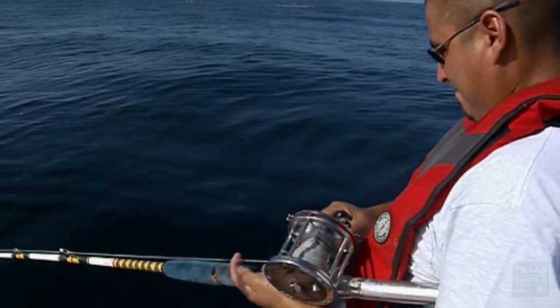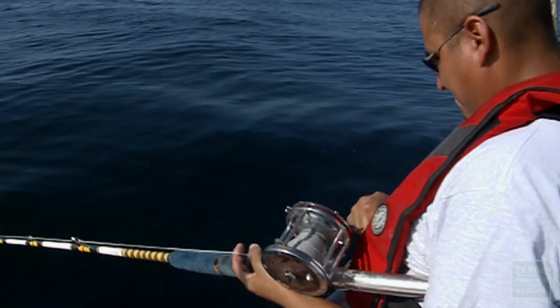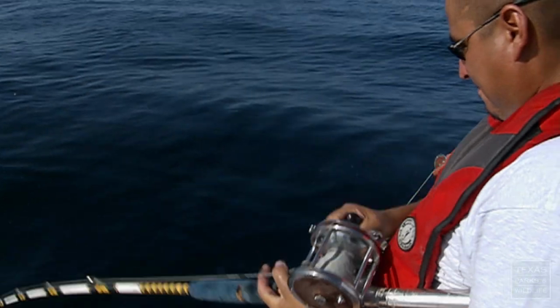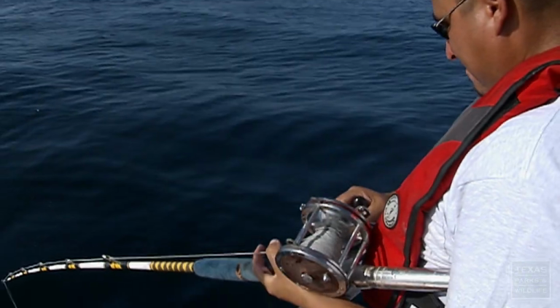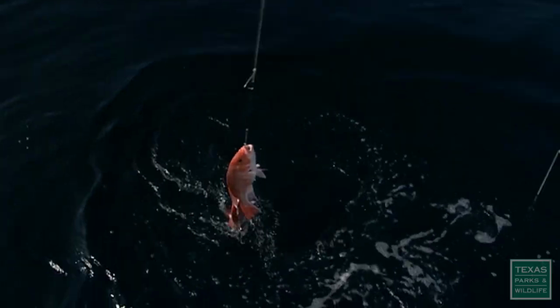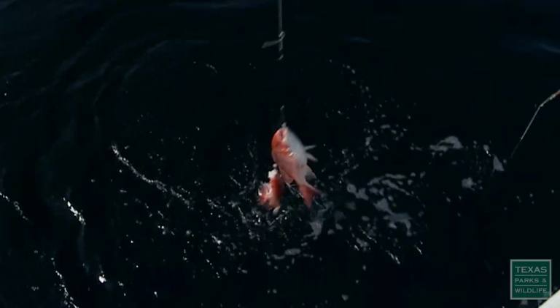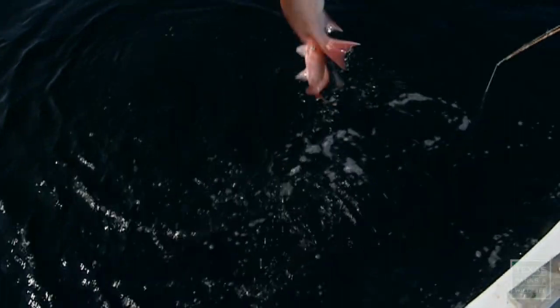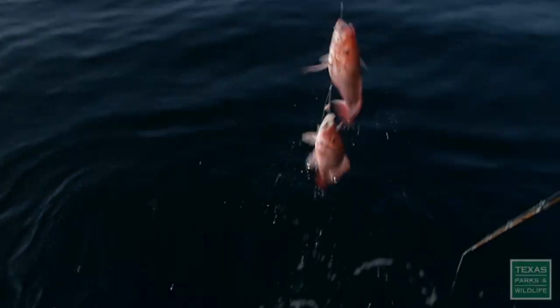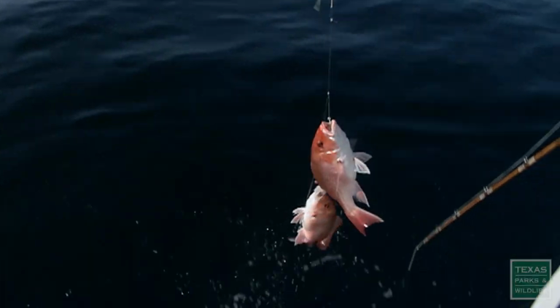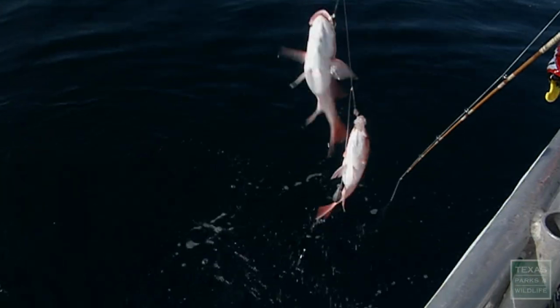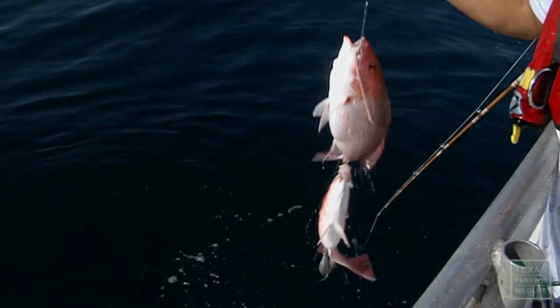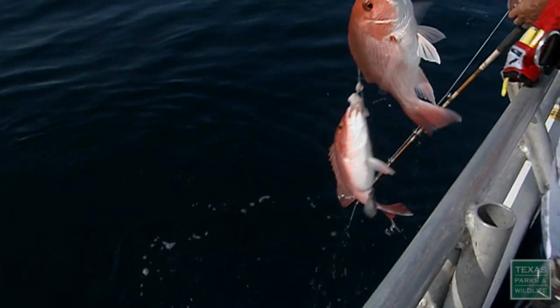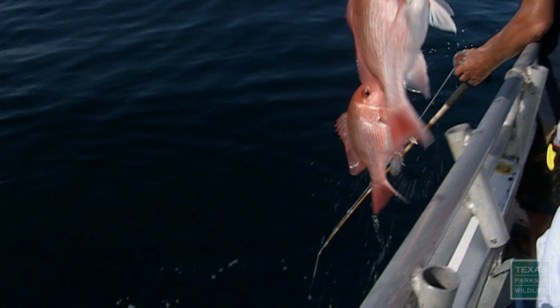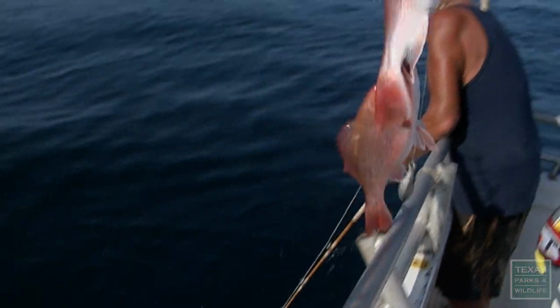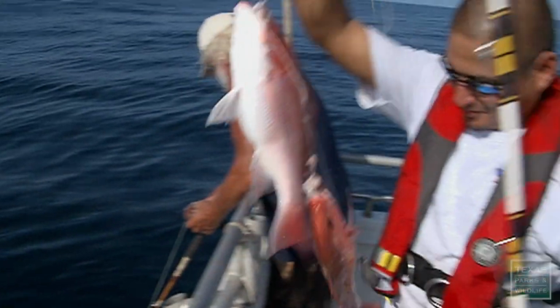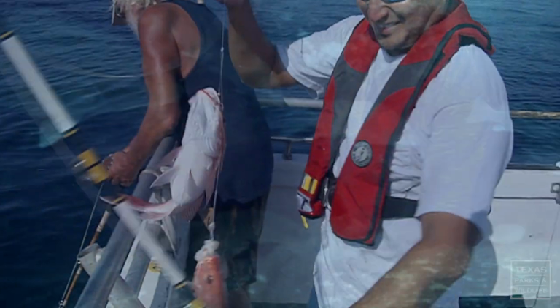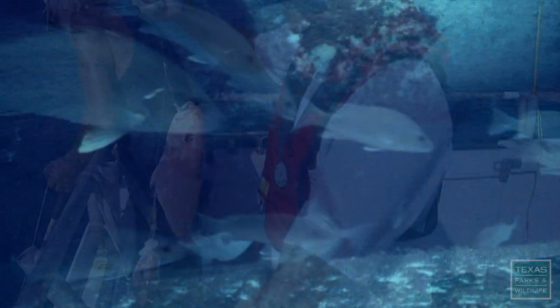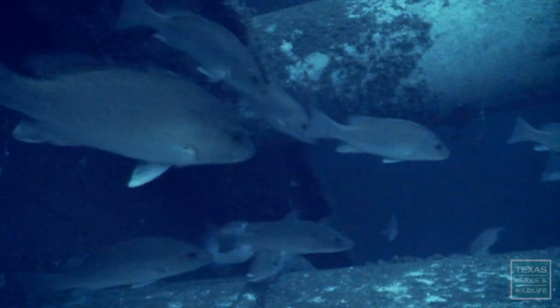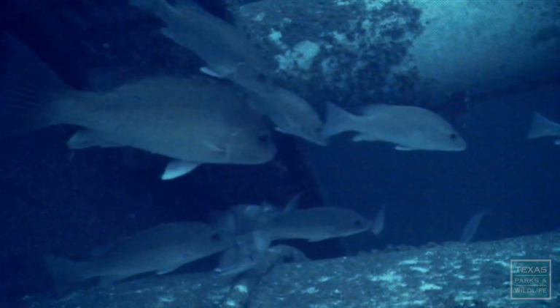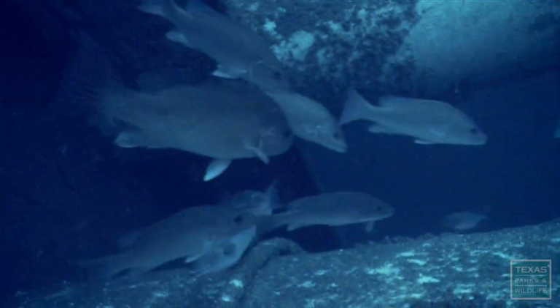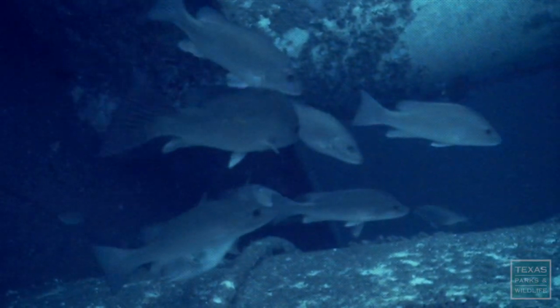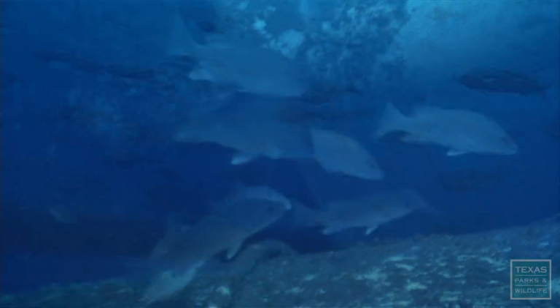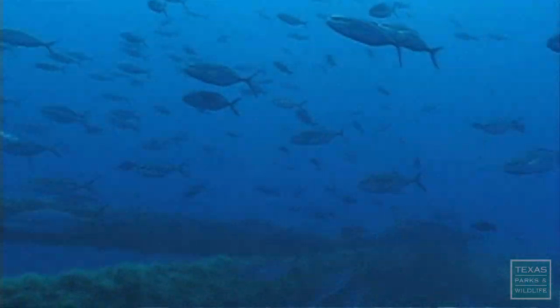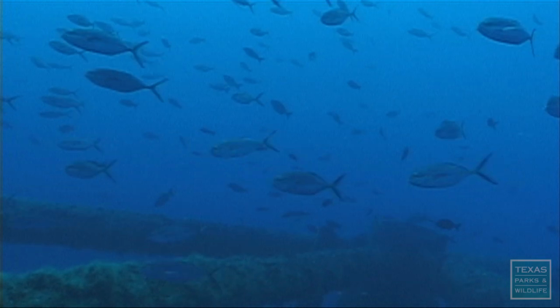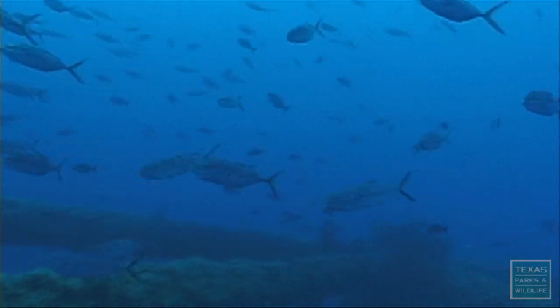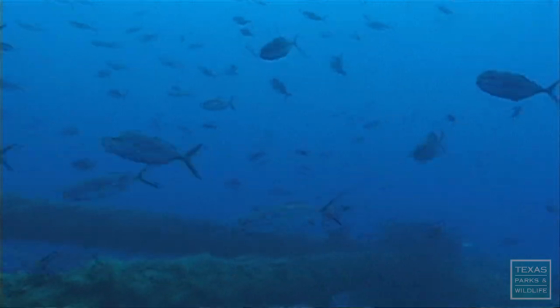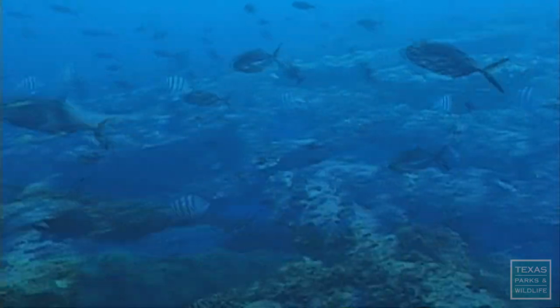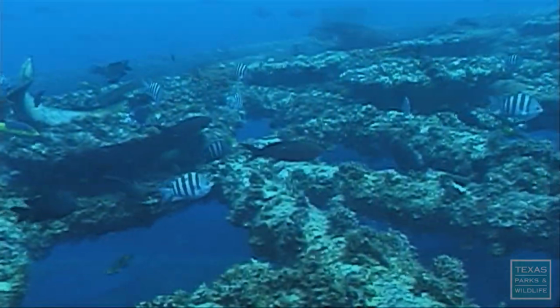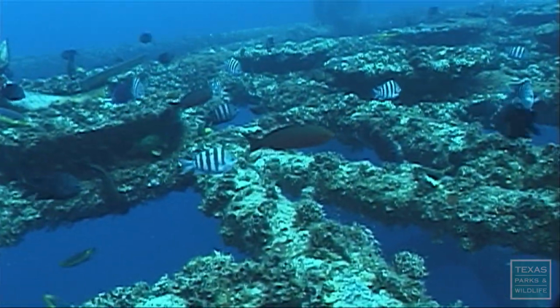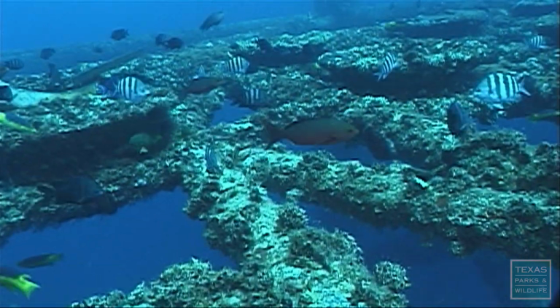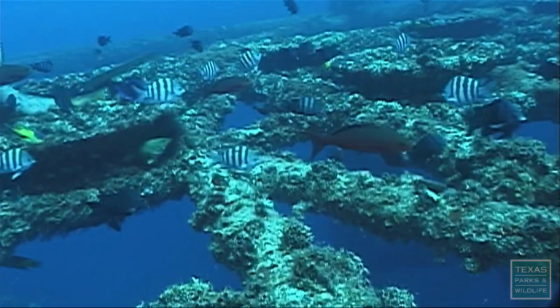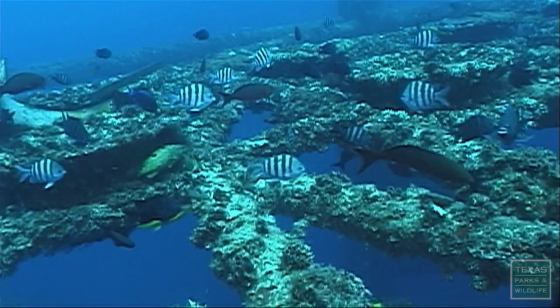As far as getting out and catching red snapper, some of the best spots are near wrecks, oil rigs, and artificial reefs. There are close to 70 of these artificial reef sites in Texas. You can search for the ones closest to you on the Texas Parks and Wildlife website.